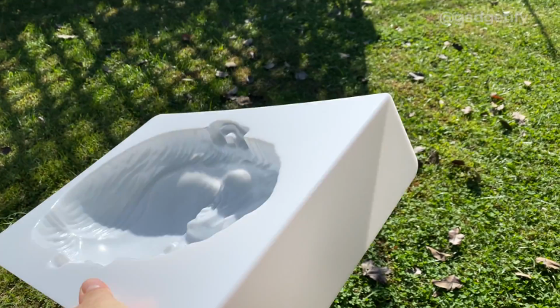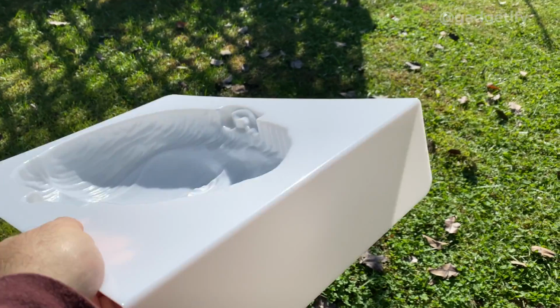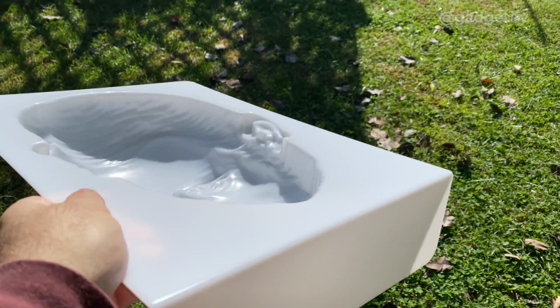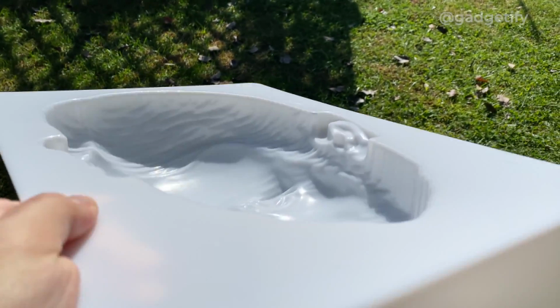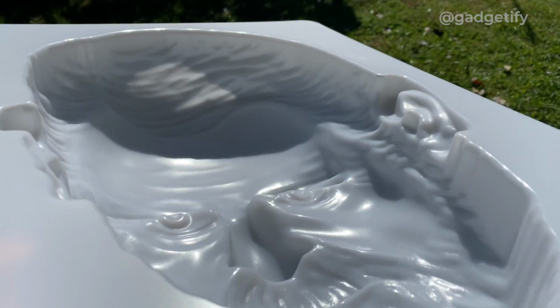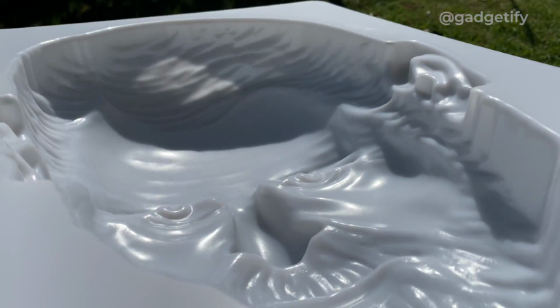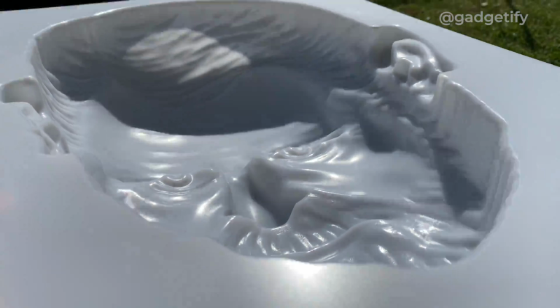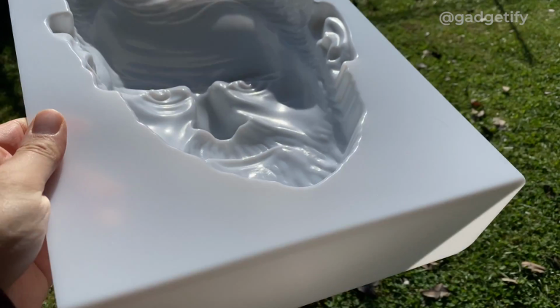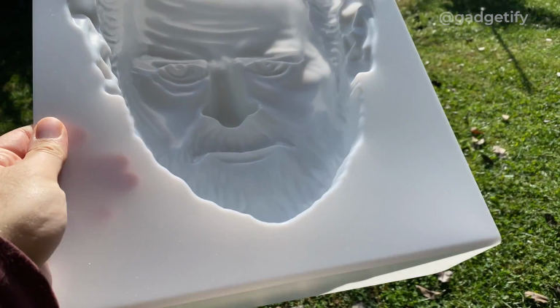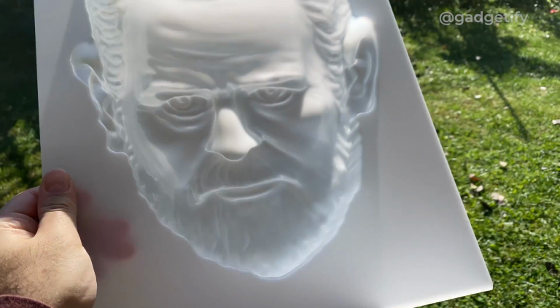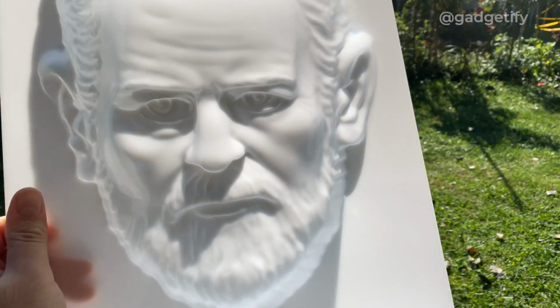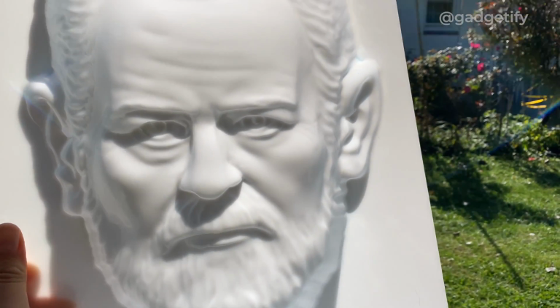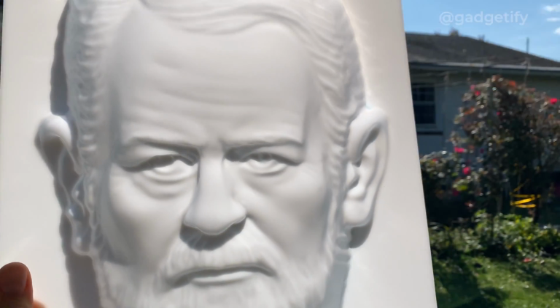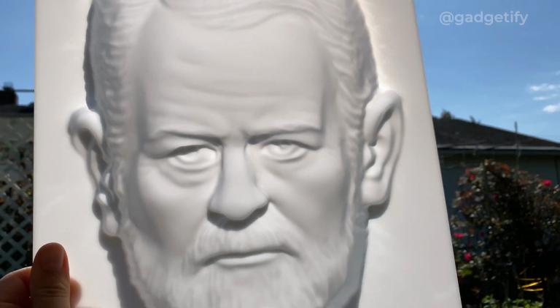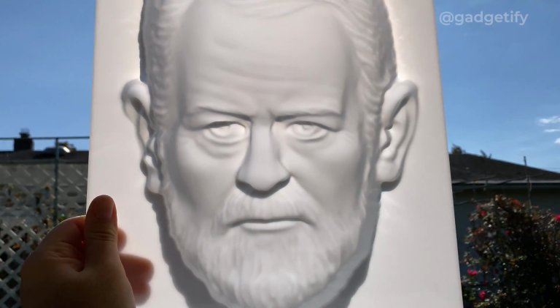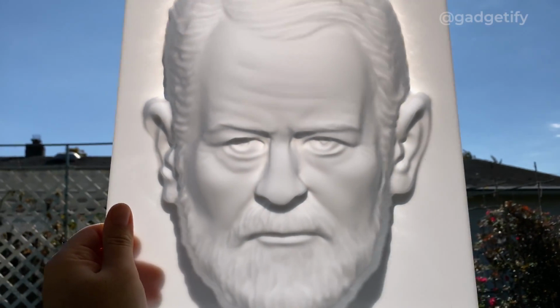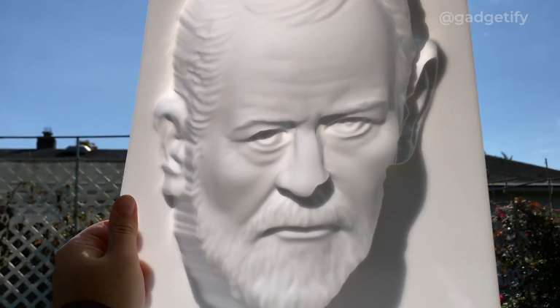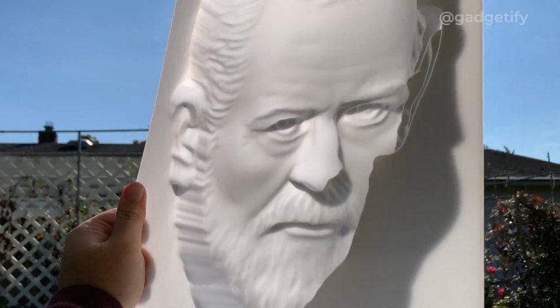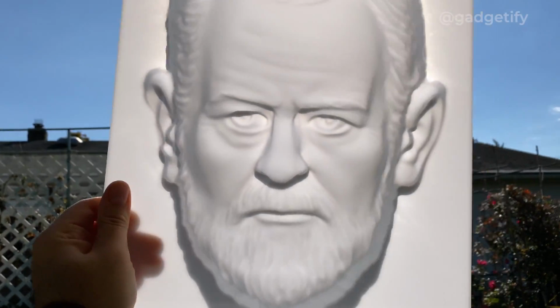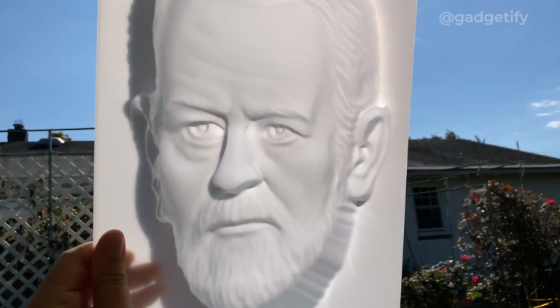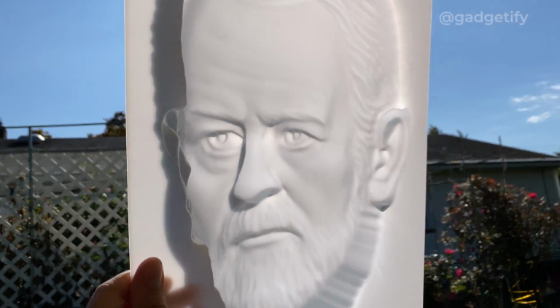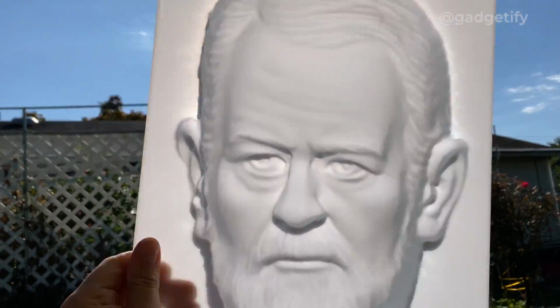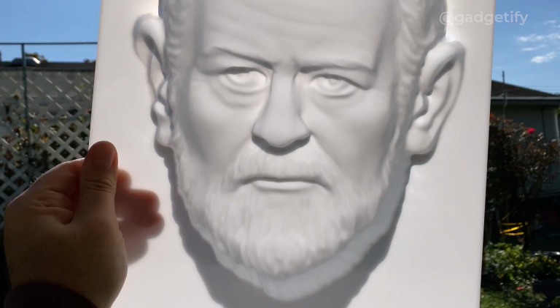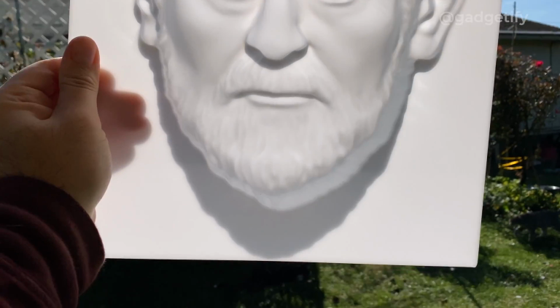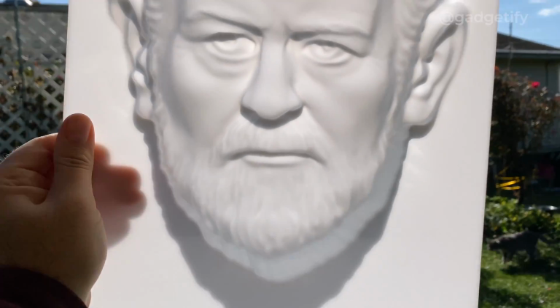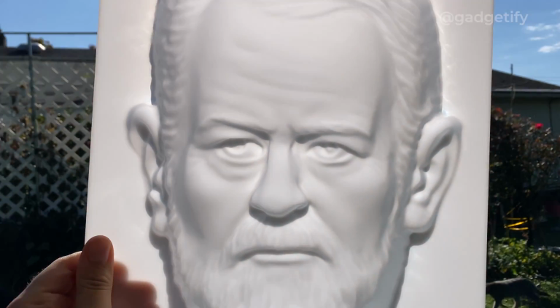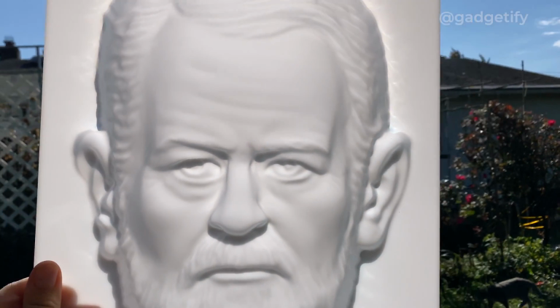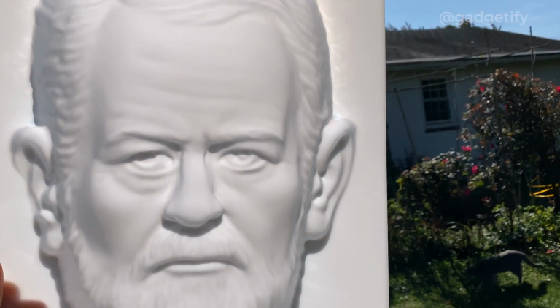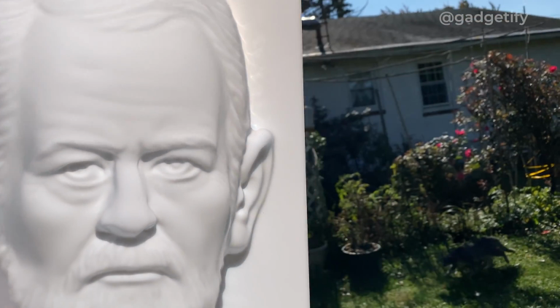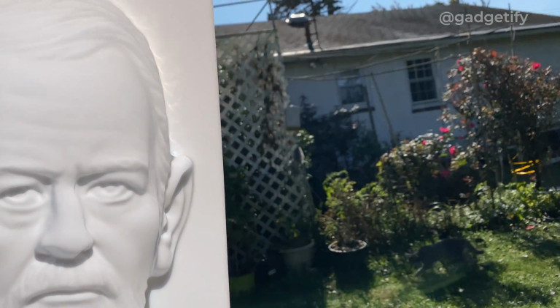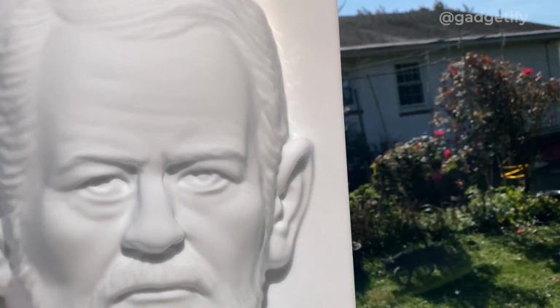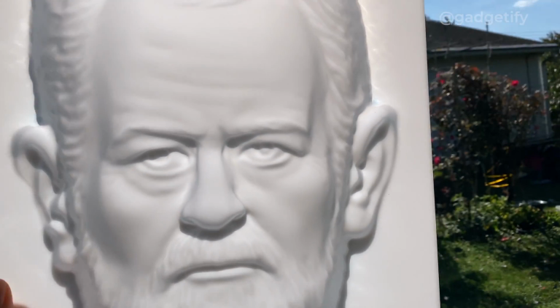But watch this. Even when I show you it's hollow, and even when I turn it, your brain still sees a normal protruding face. These were made in various shapes, including Einstein's face, which I have covered on the channel.